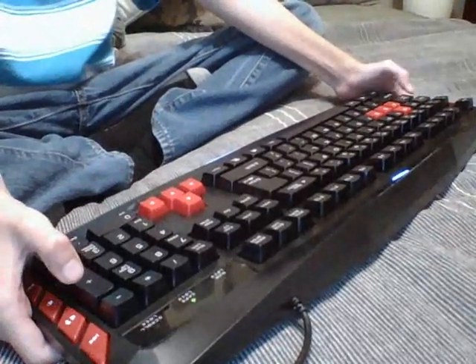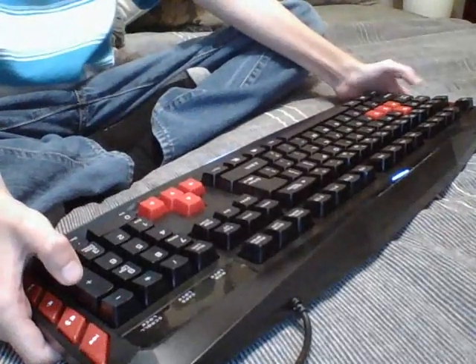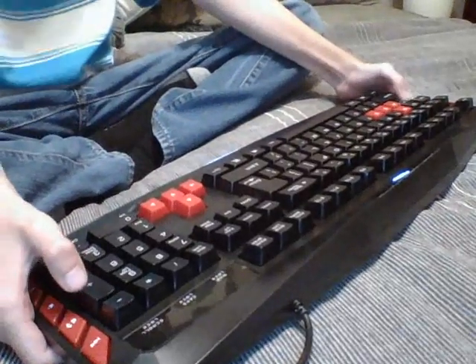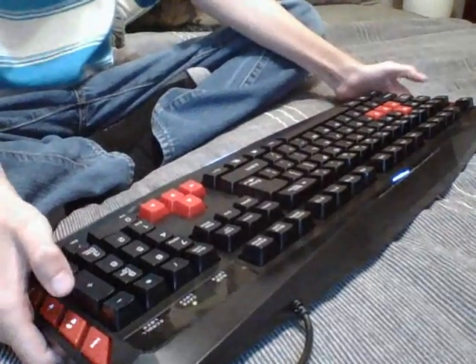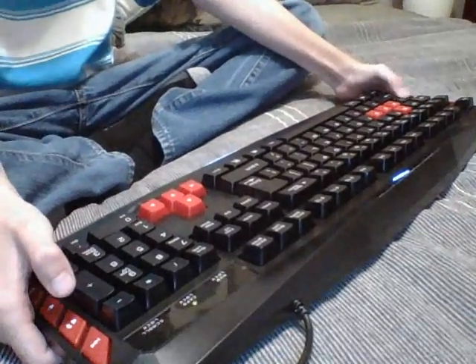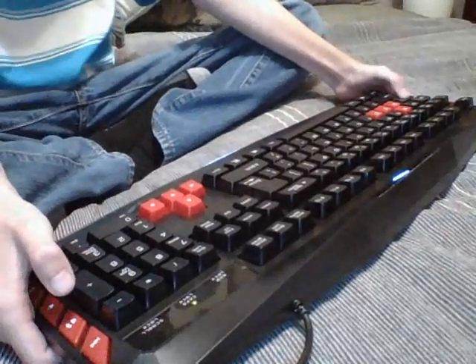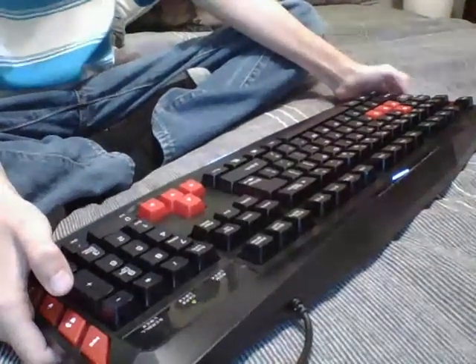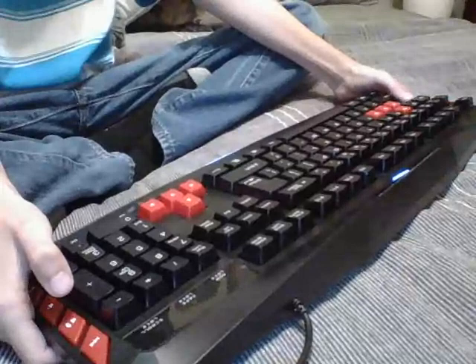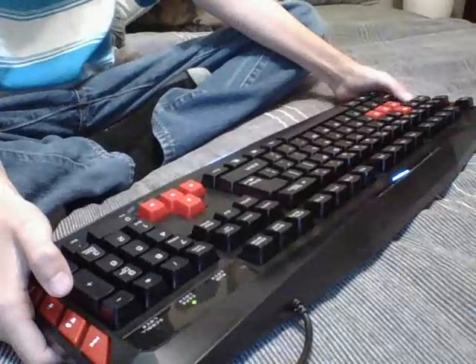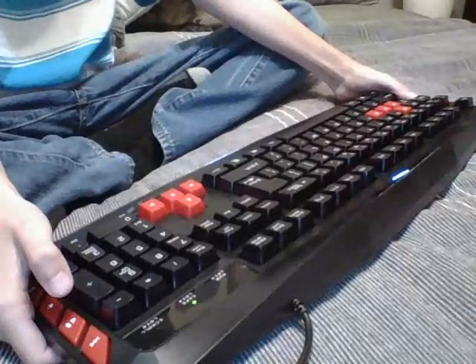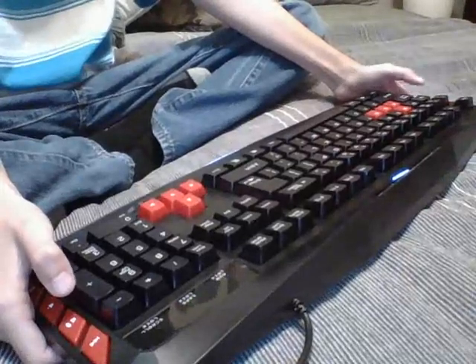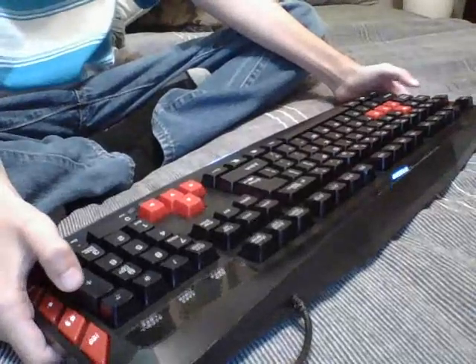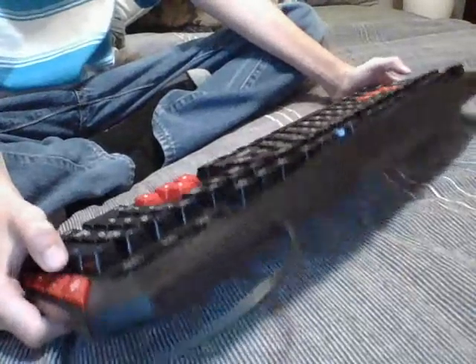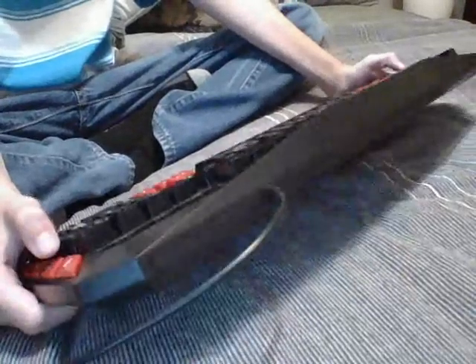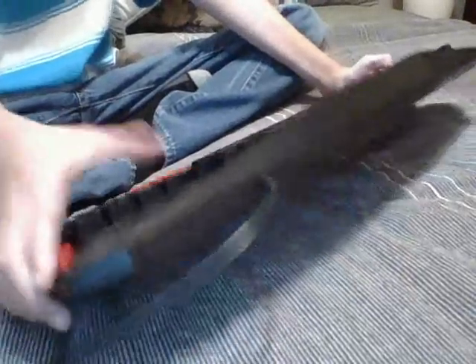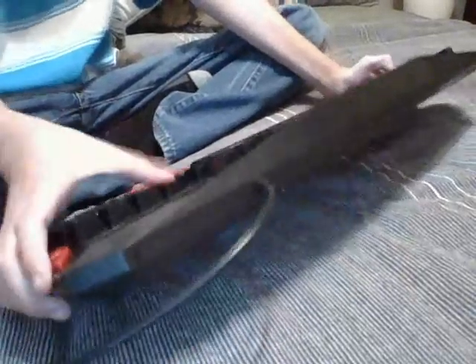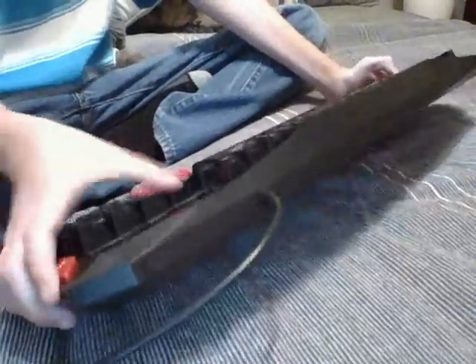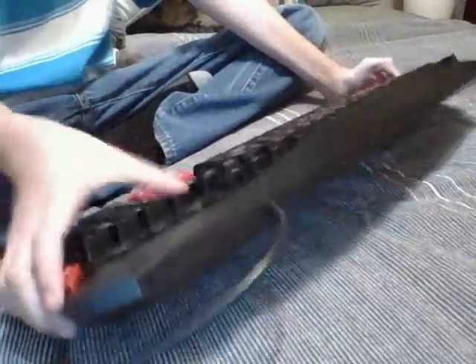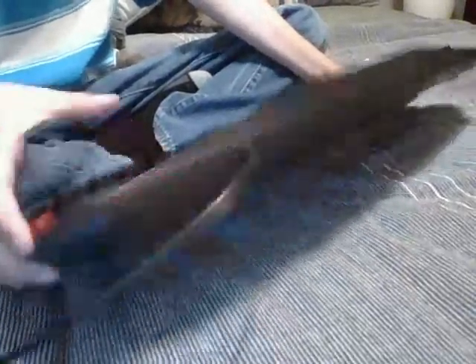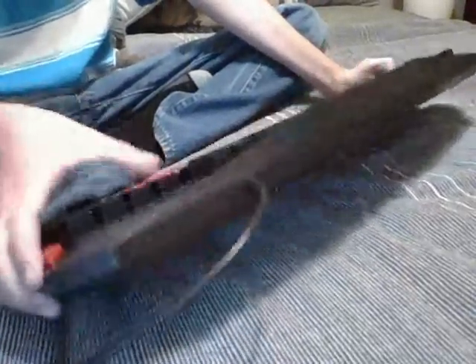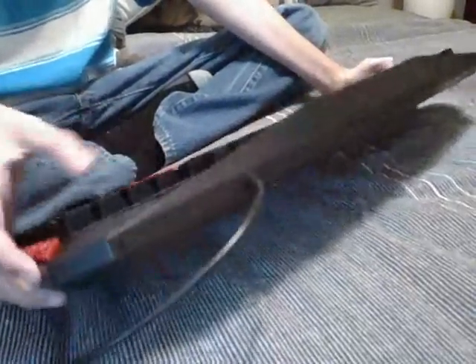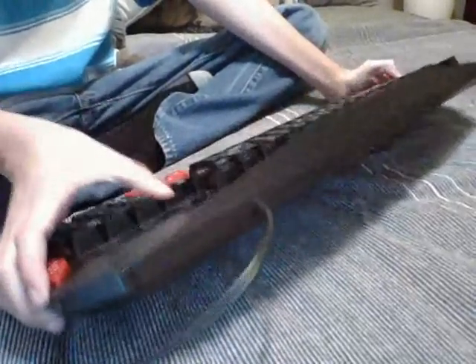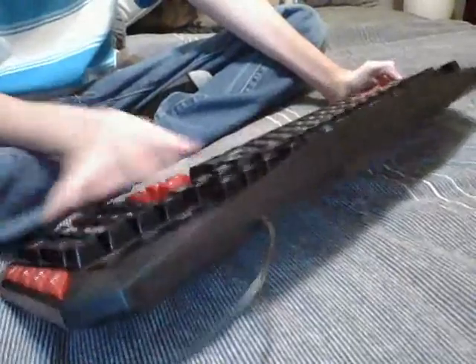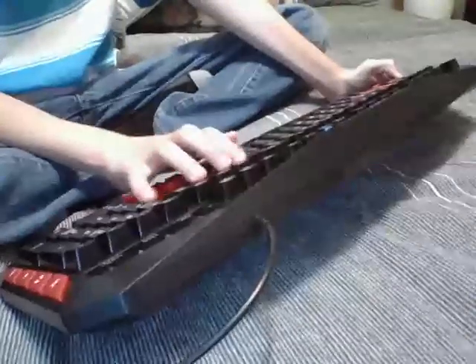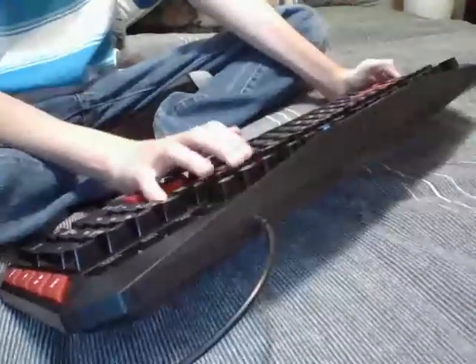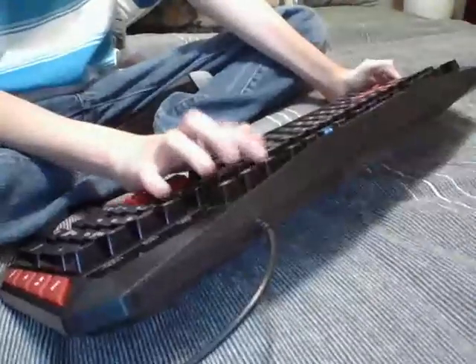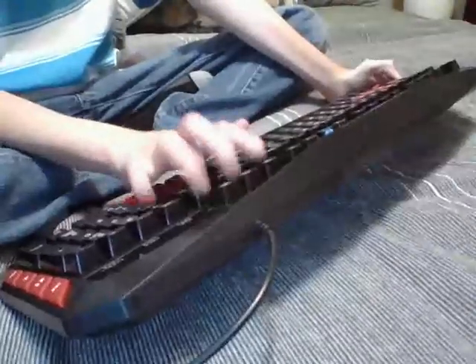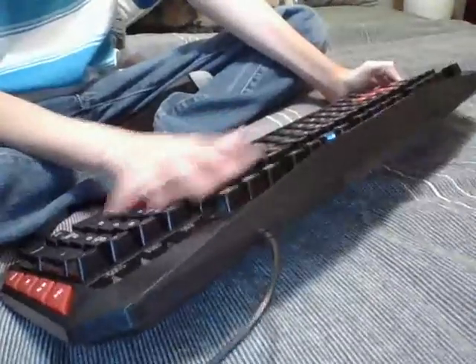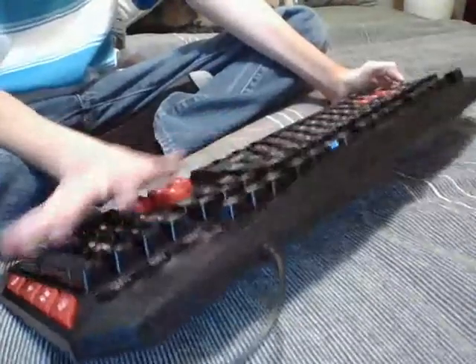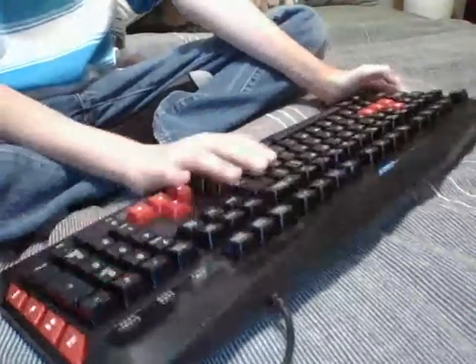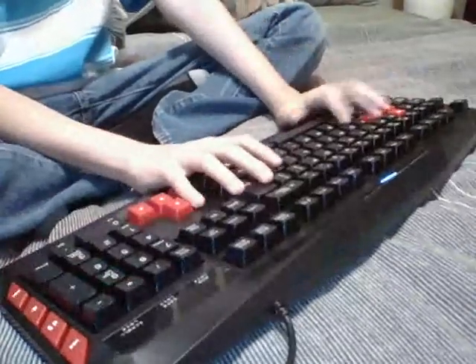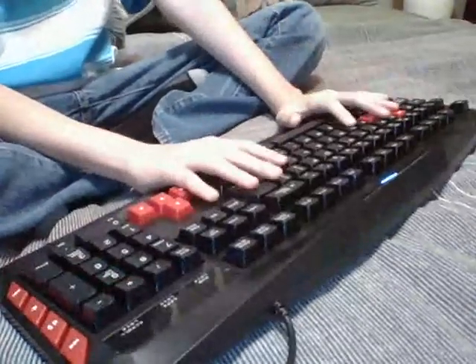If you want to turn on Caps Lock or Number Lock — I actually just found this out today — those work too.